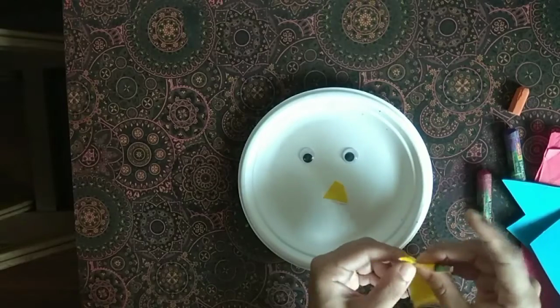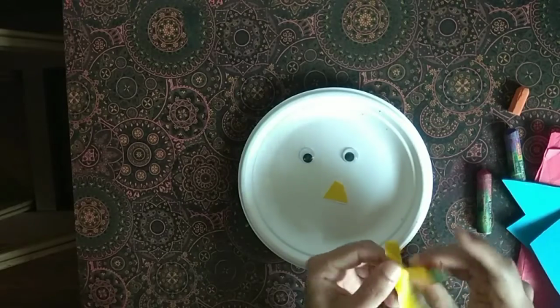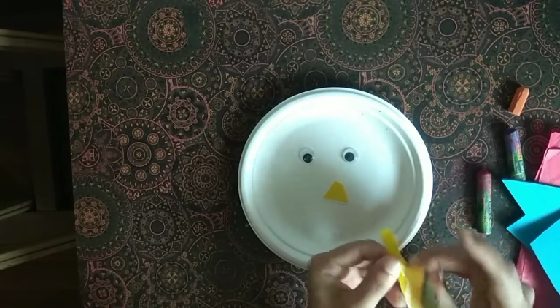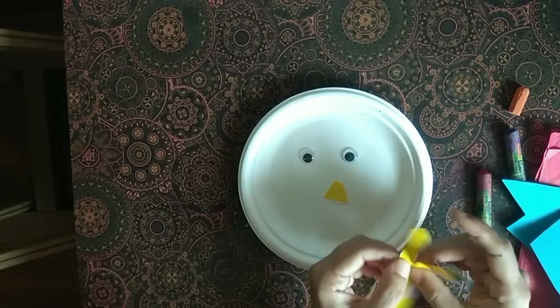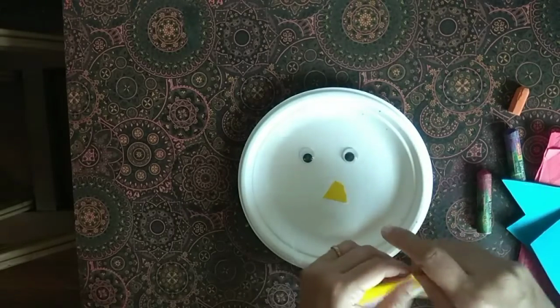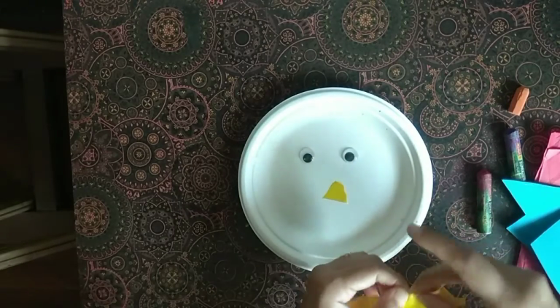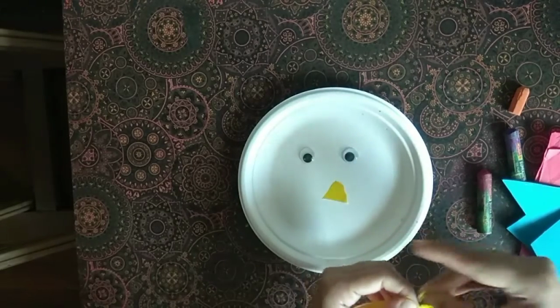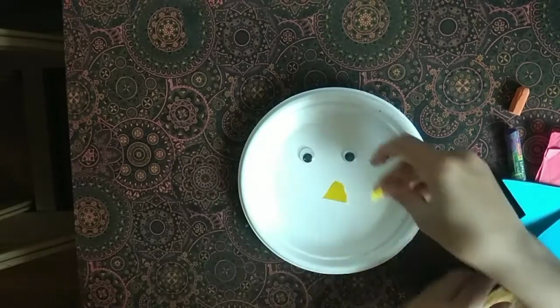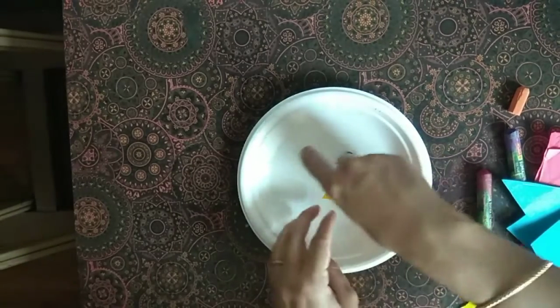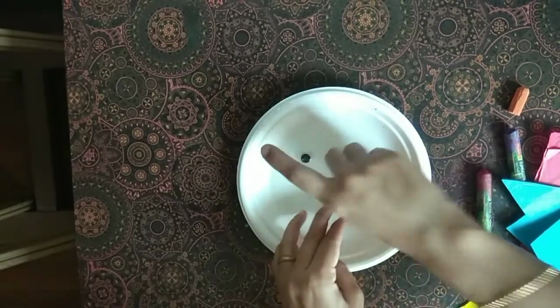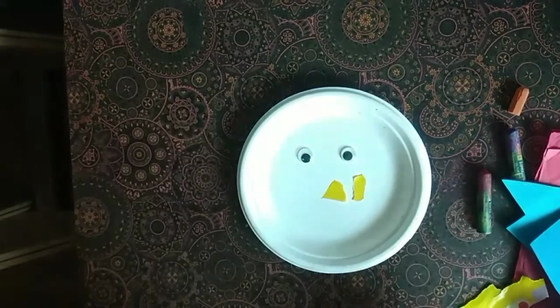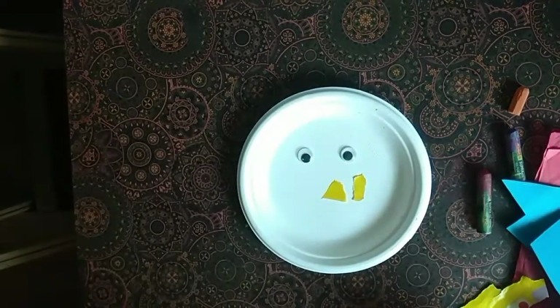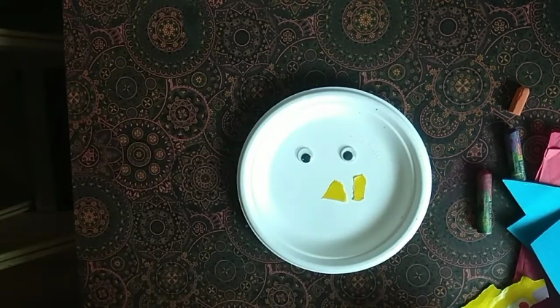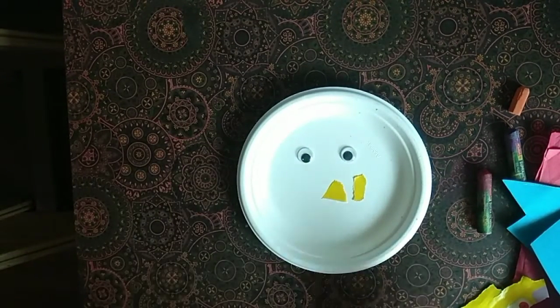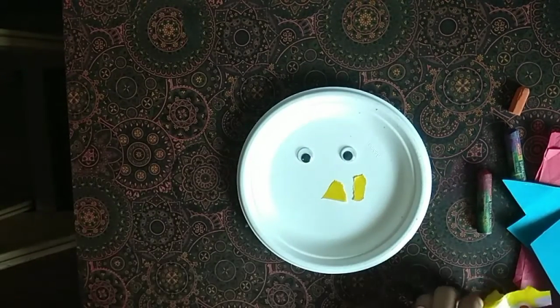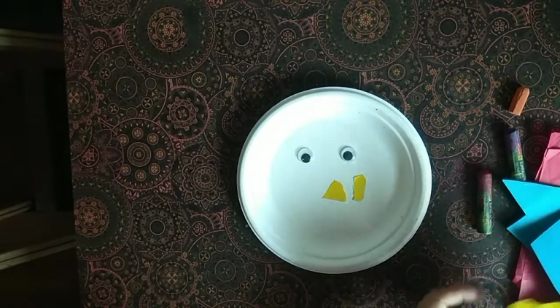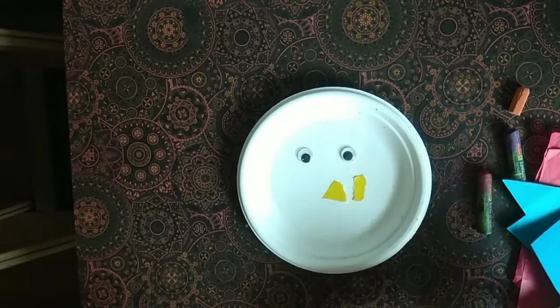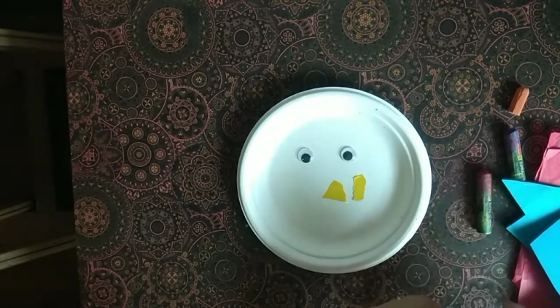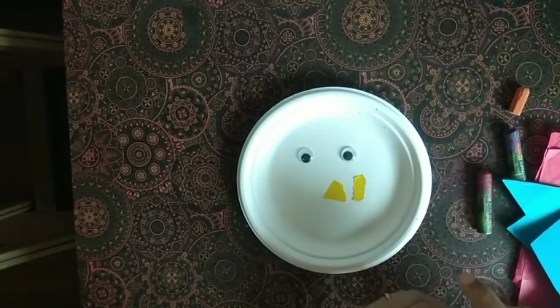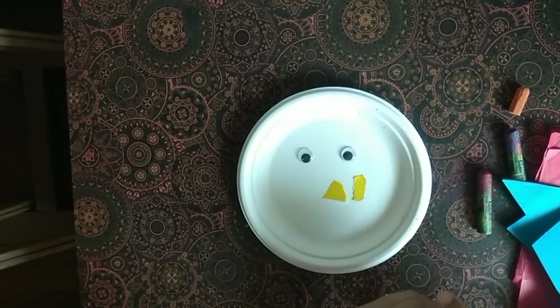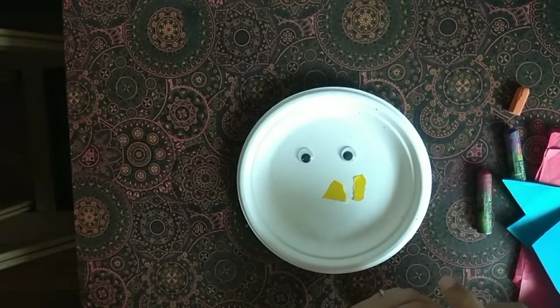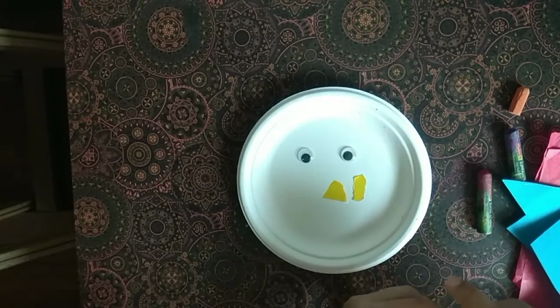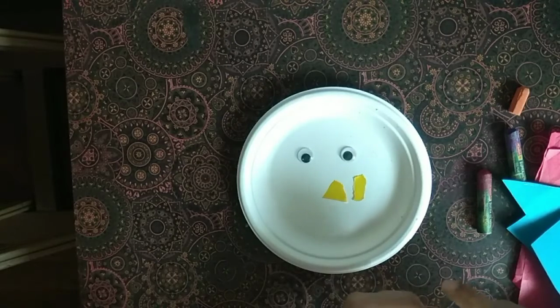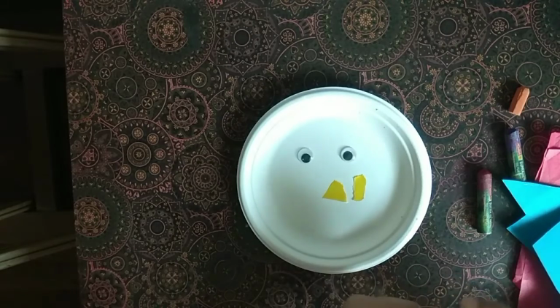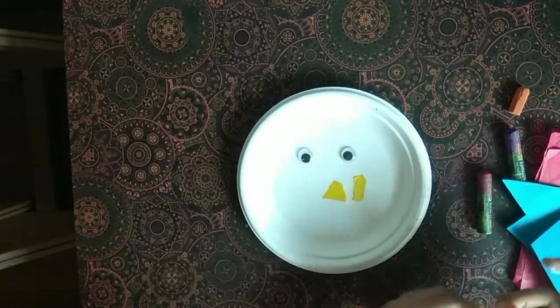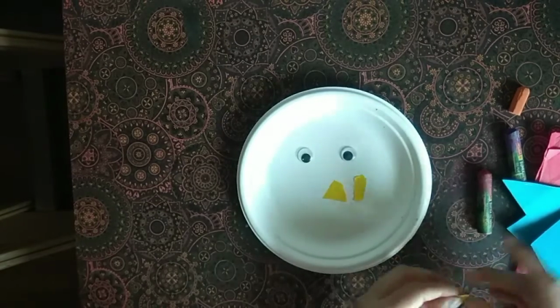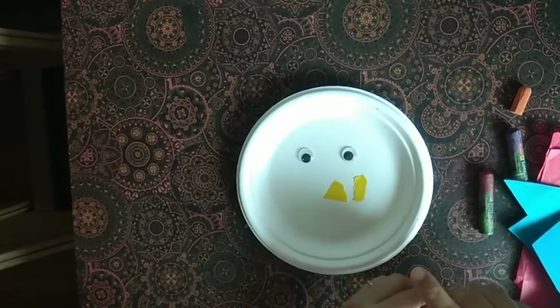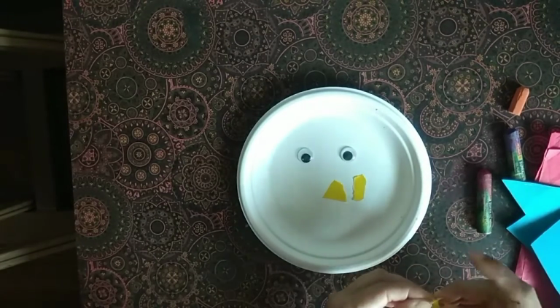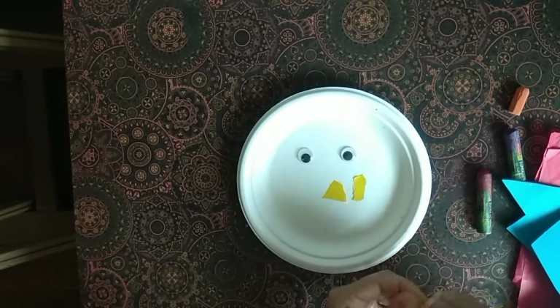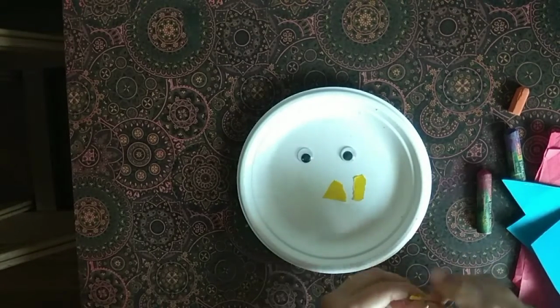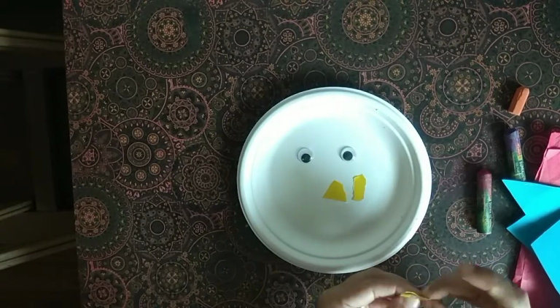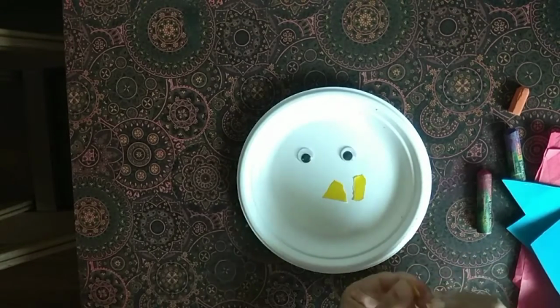You can cut a little bit of paper into a small shape. You can cut some little shapes for the facial features.